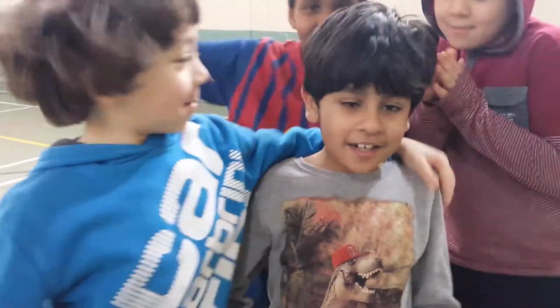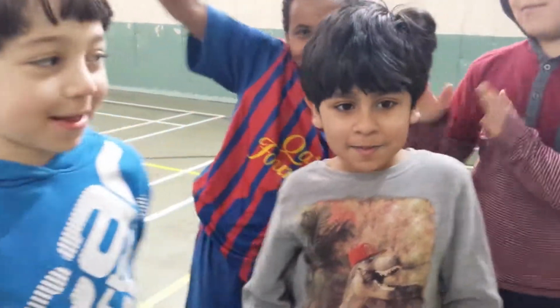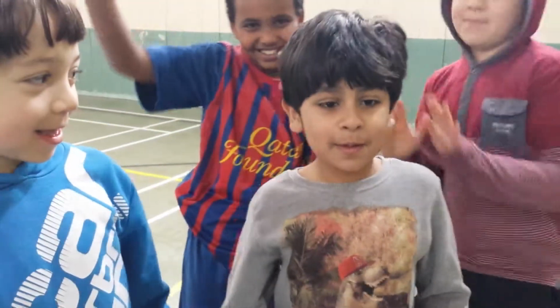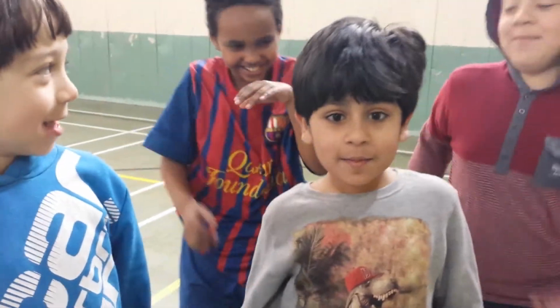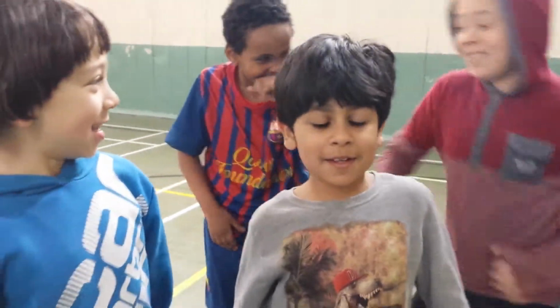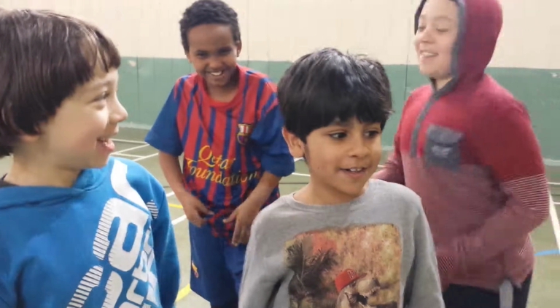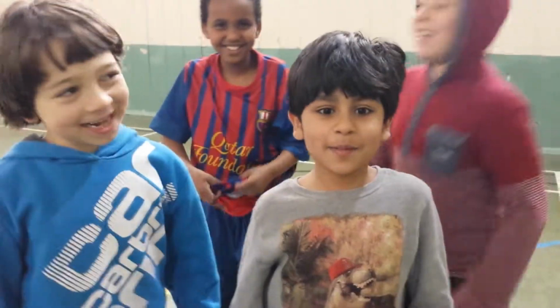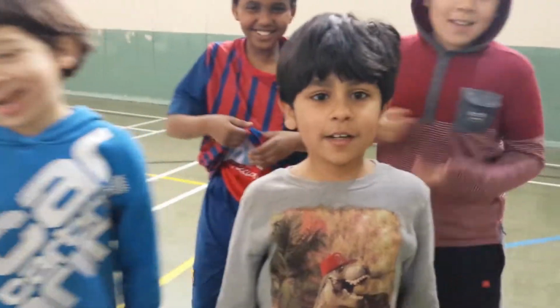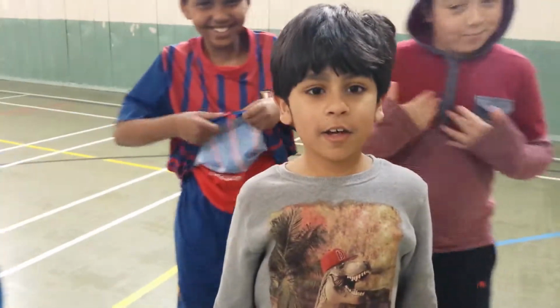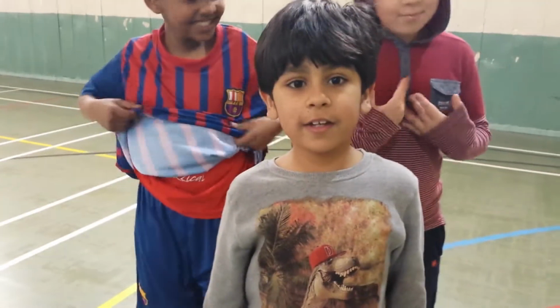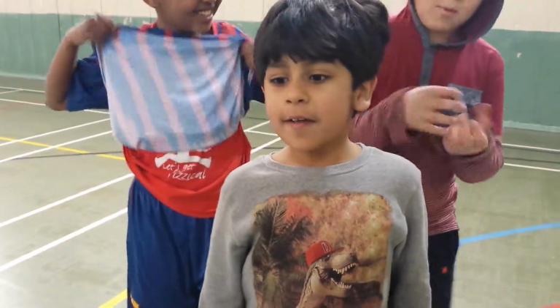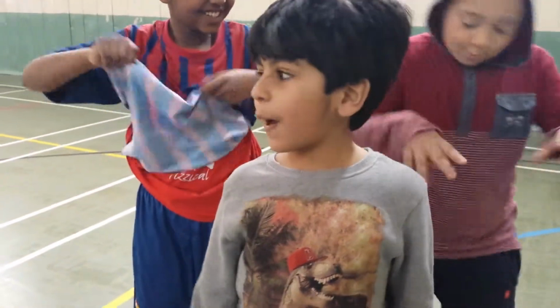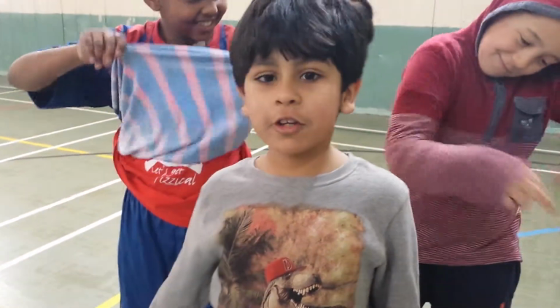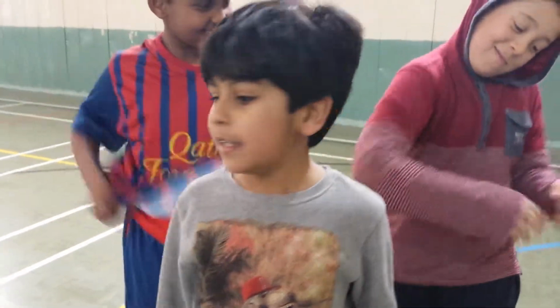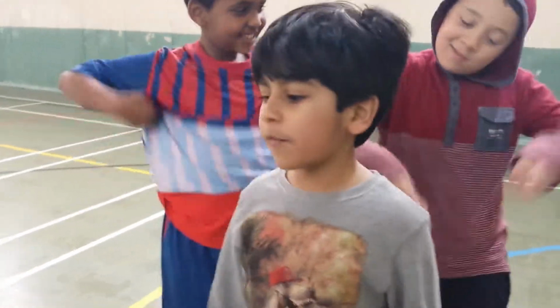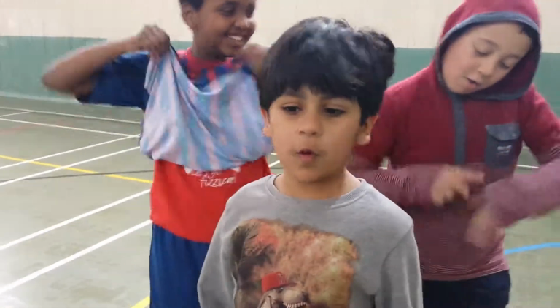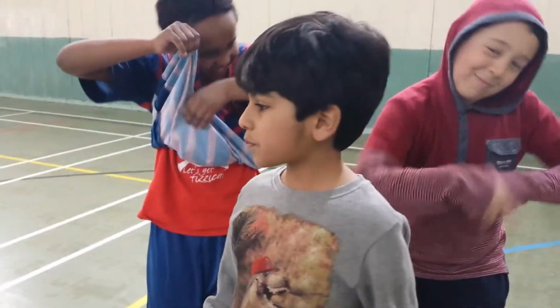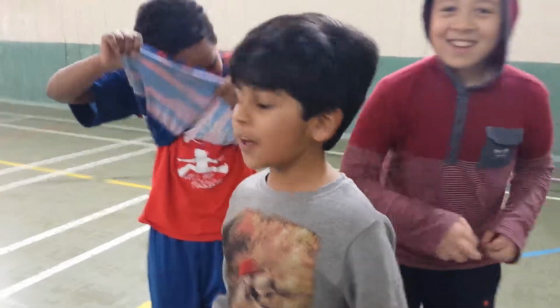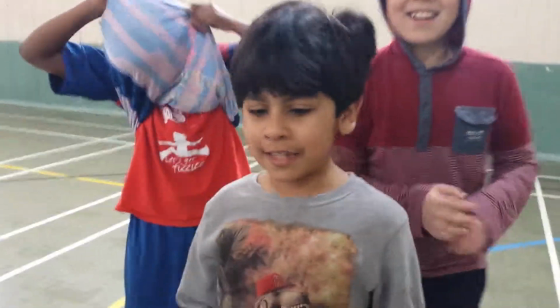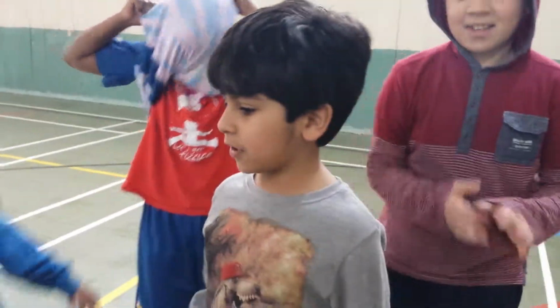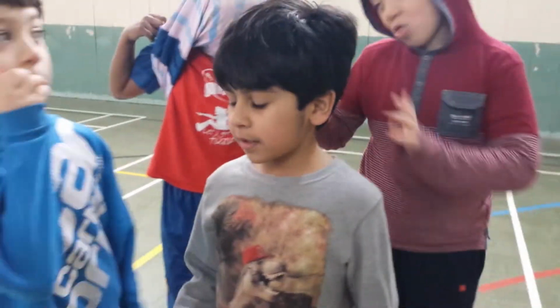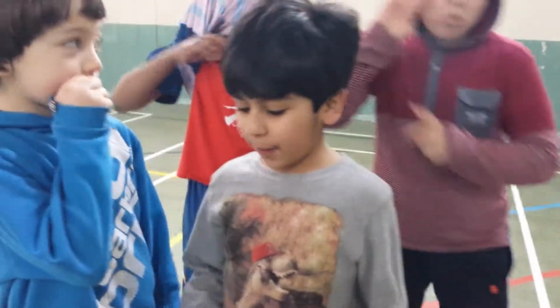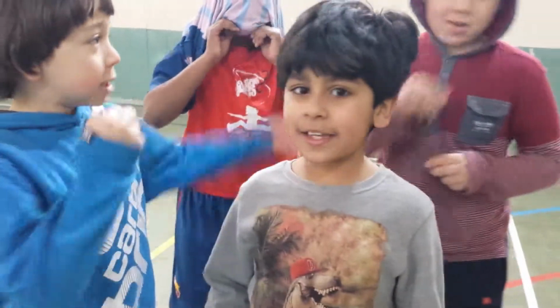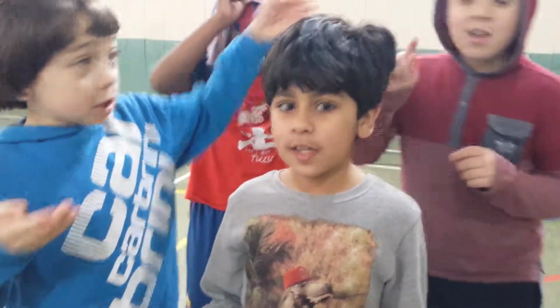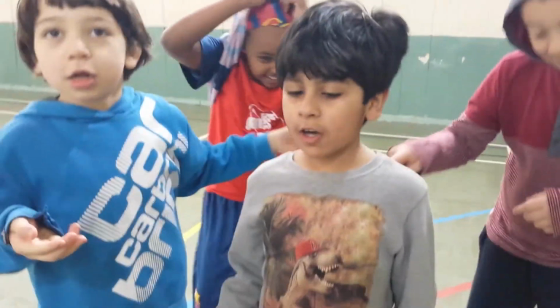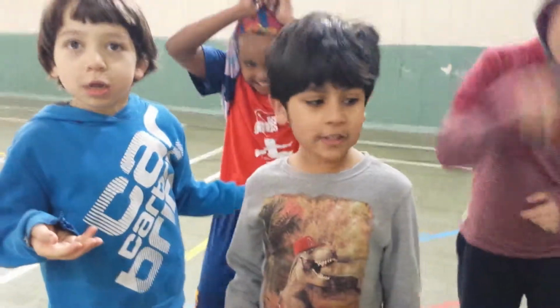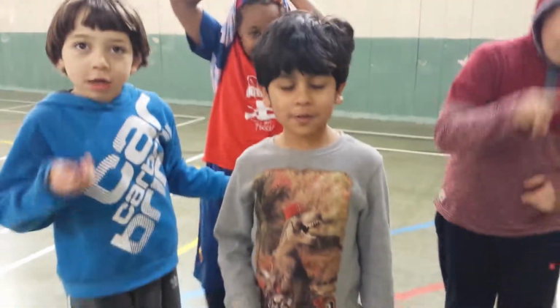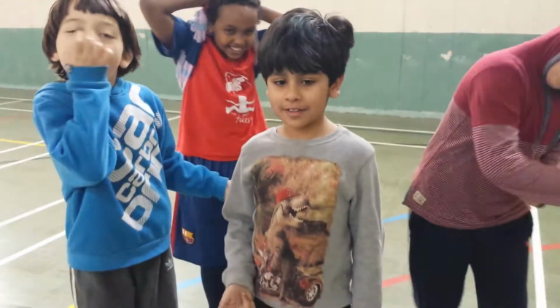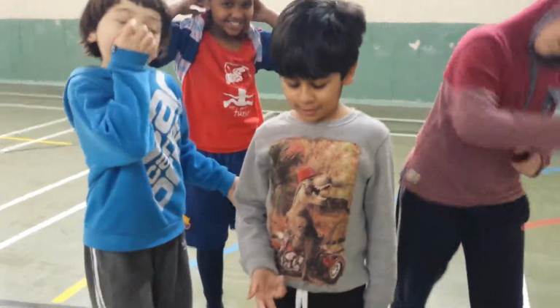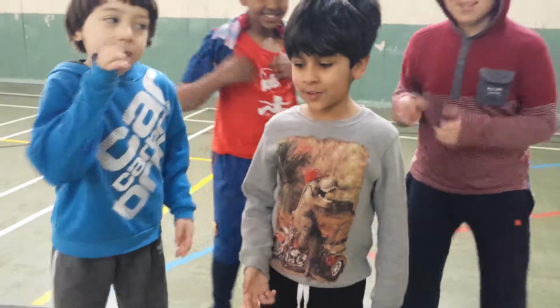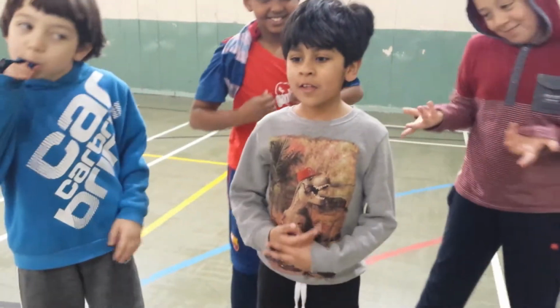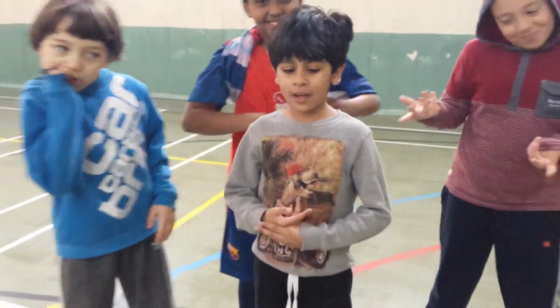As-salamu alaykum everybody, my name is Jaim Farka and I'd like to explain to you the three-pass drill. So first, there's three stations: the passing station, the striker station, and the goalie station.